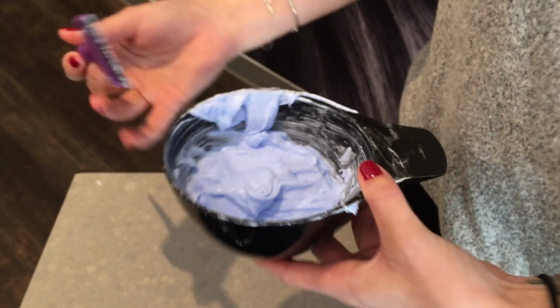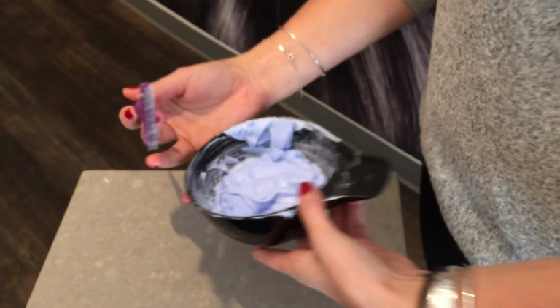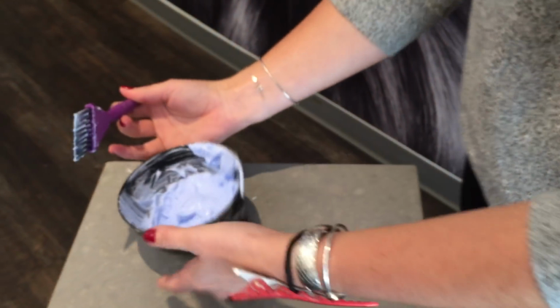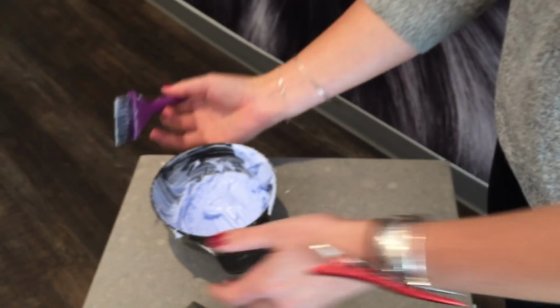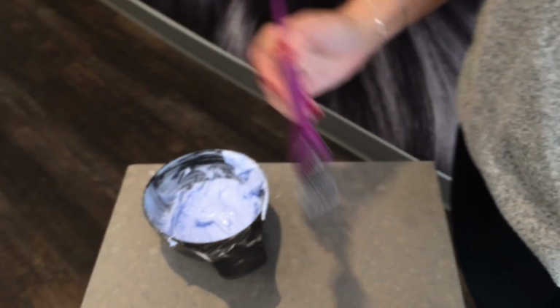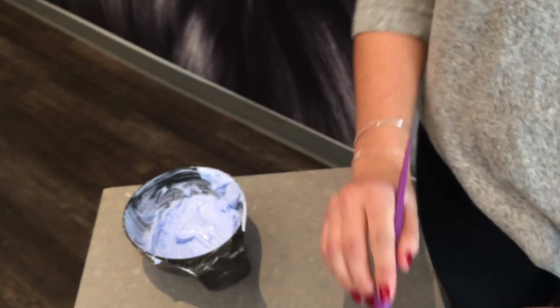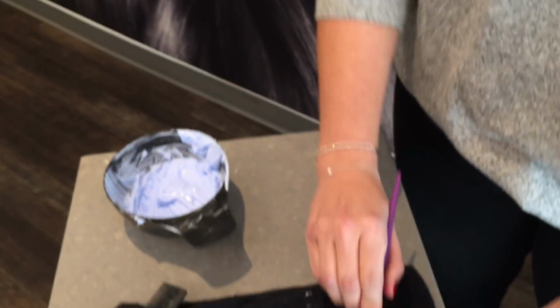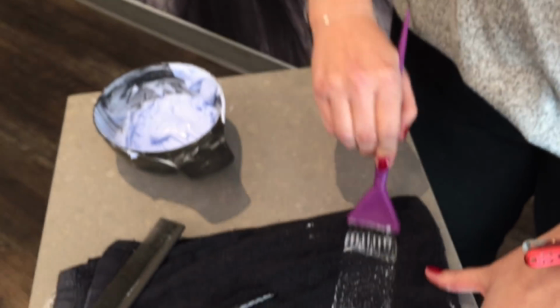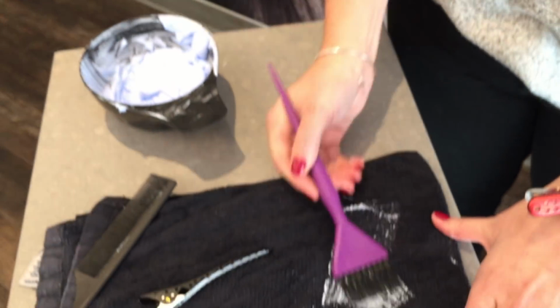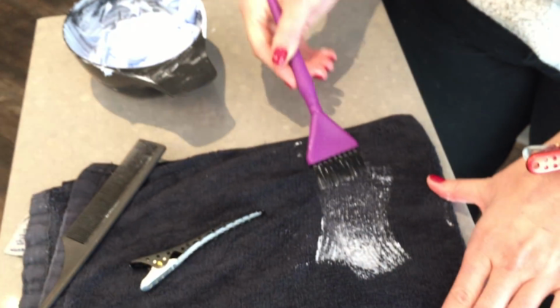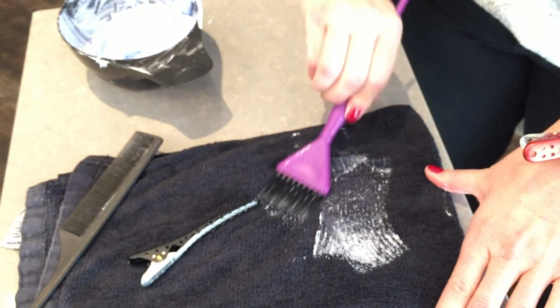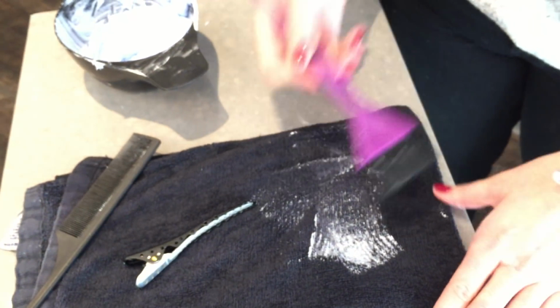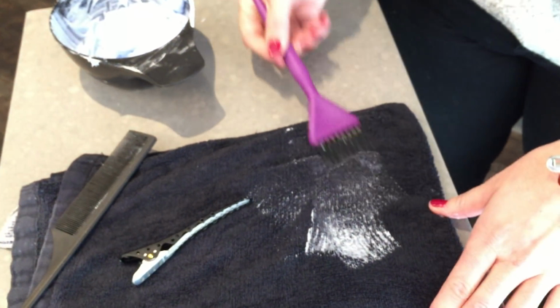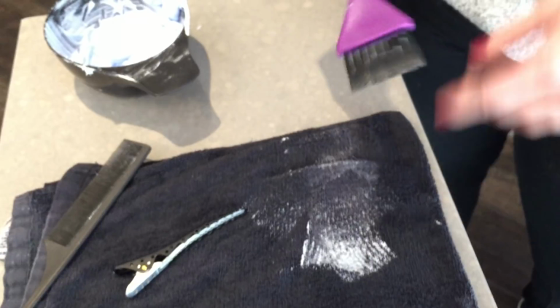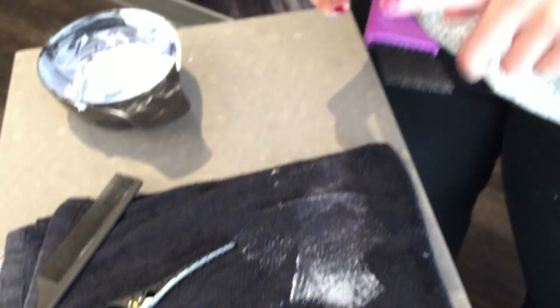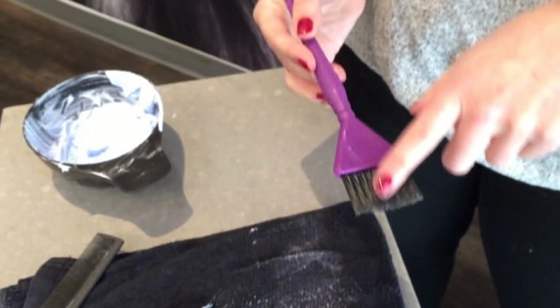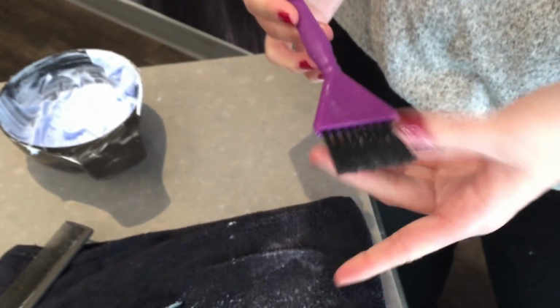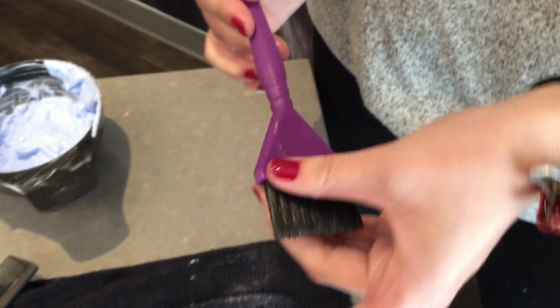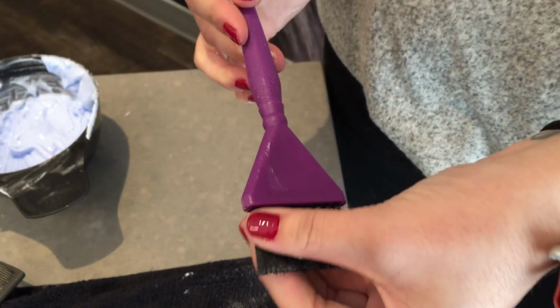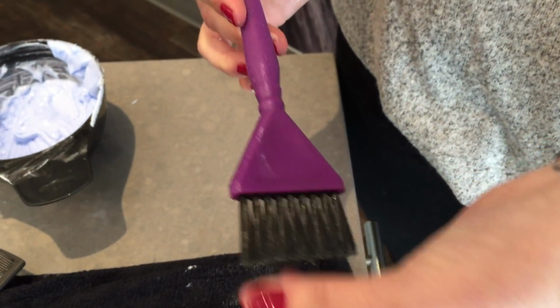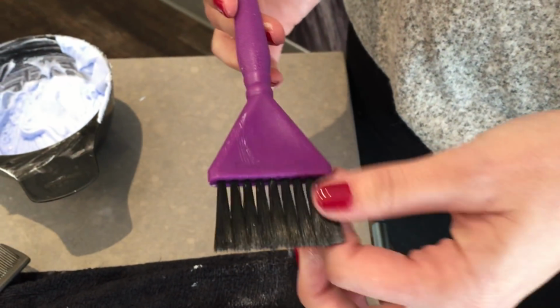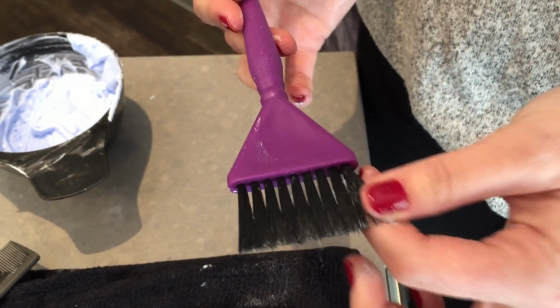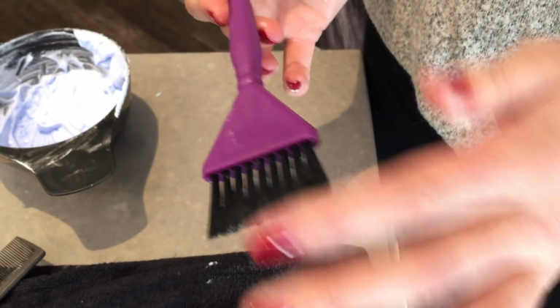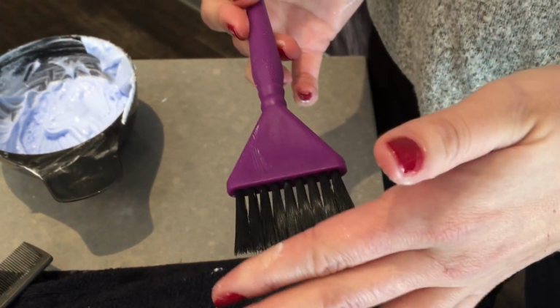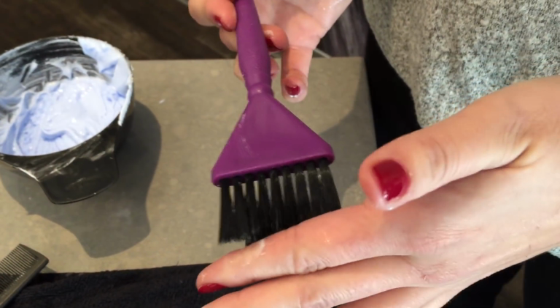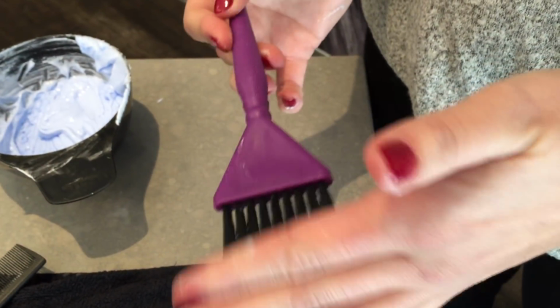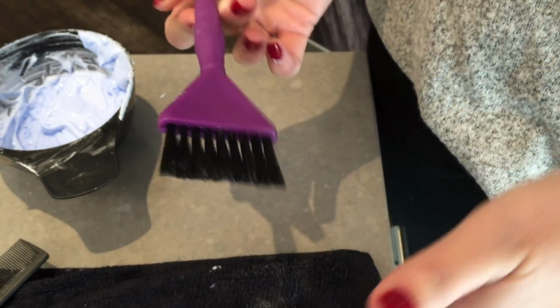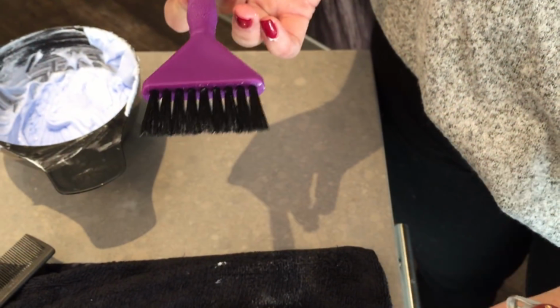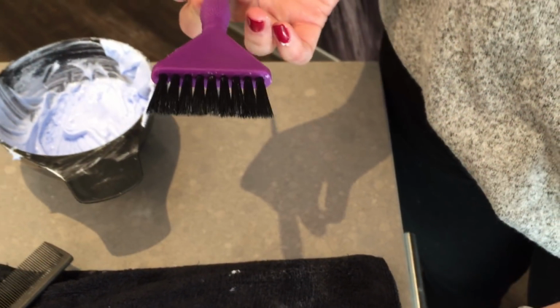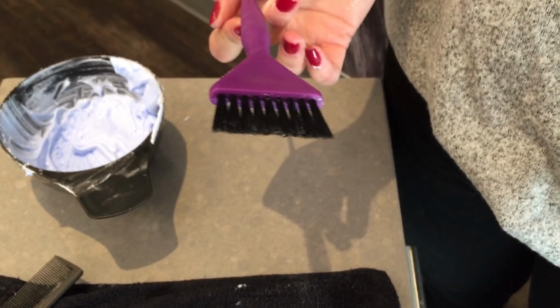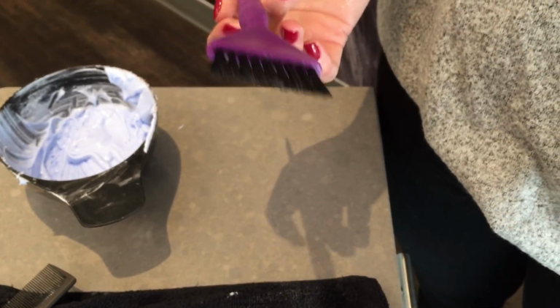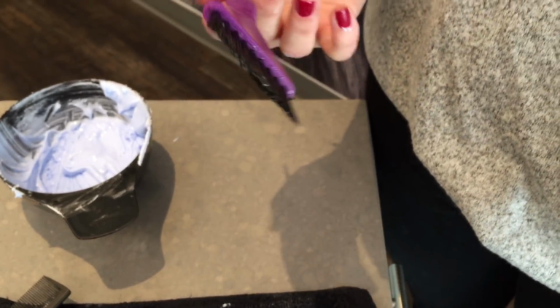Then what I do is take a really good brush. We use these brushes here — they're by Fermar. The bristles are beautiful. They have a nice firmness to them, and it really helps you create a beautiful line.